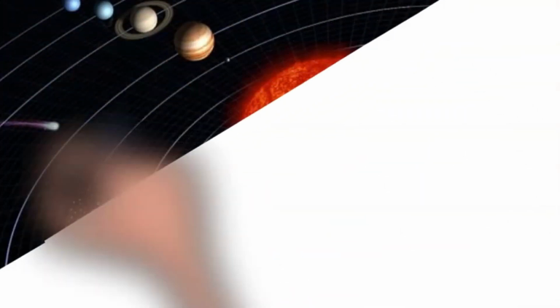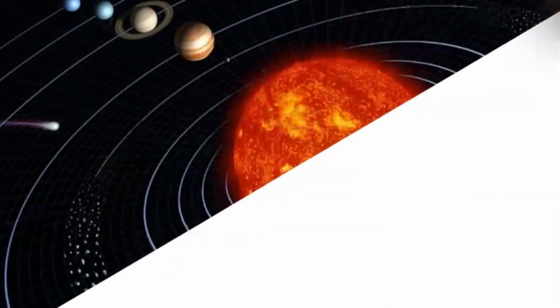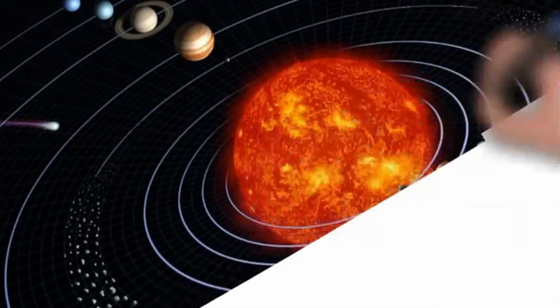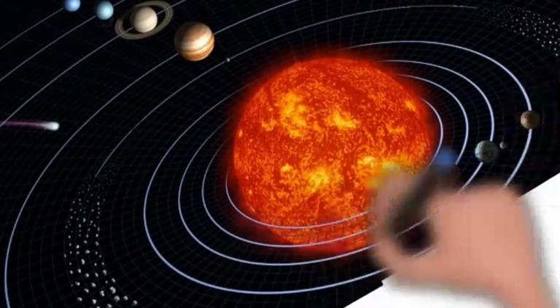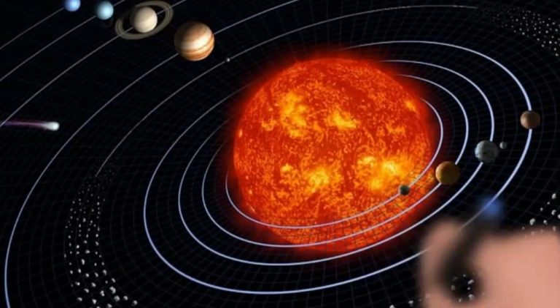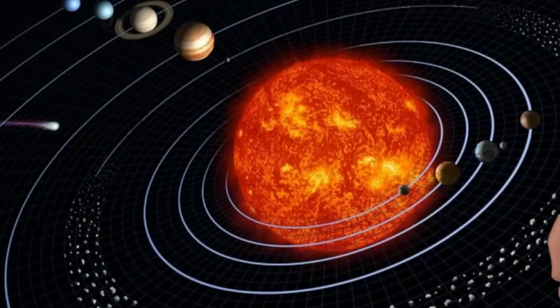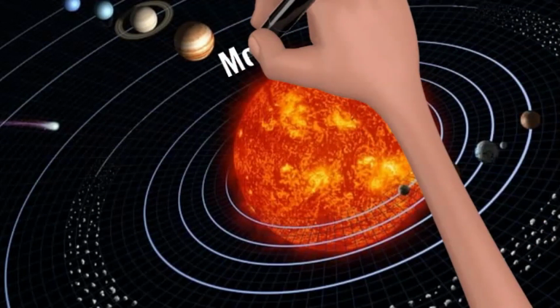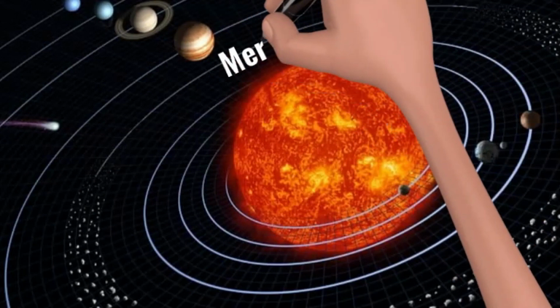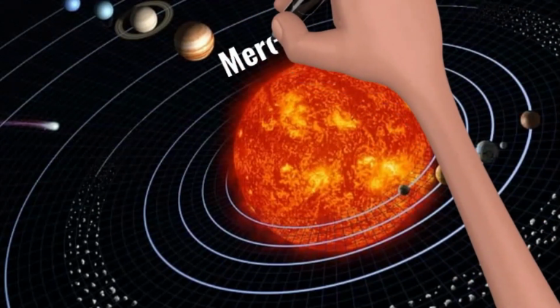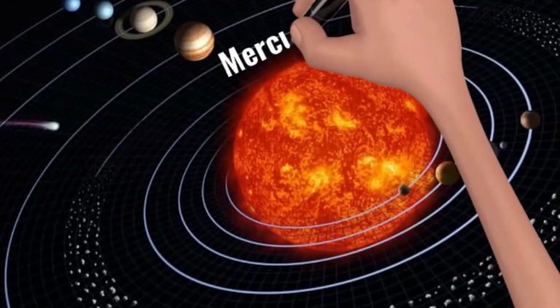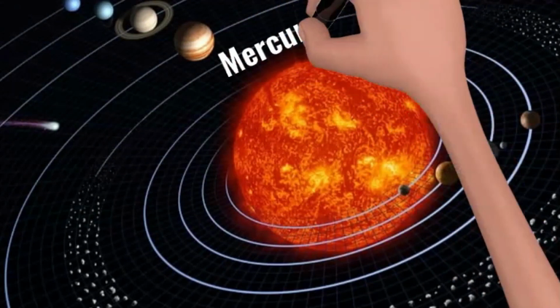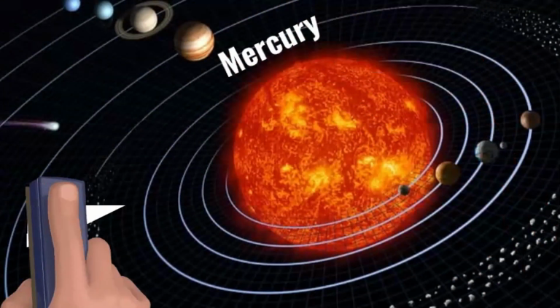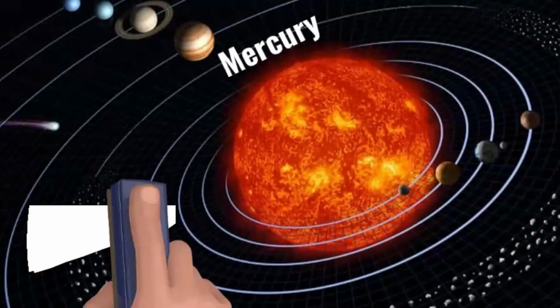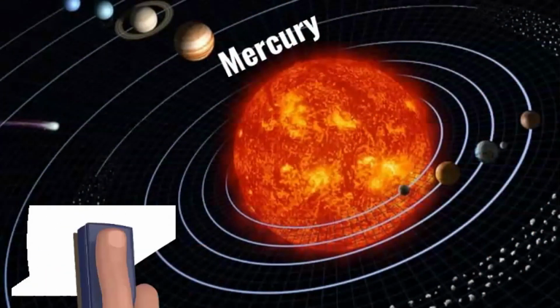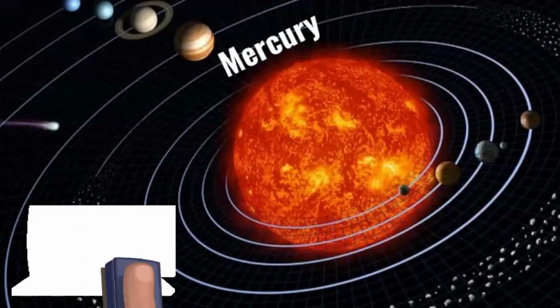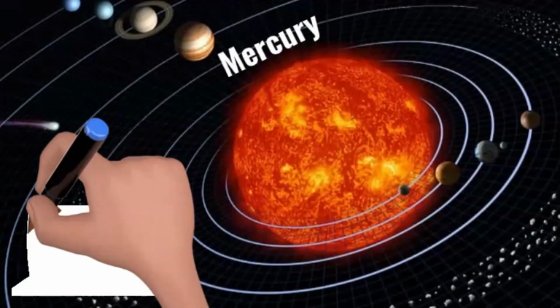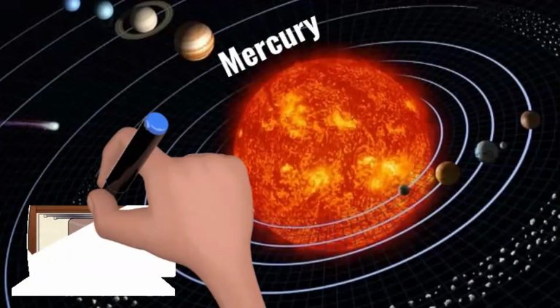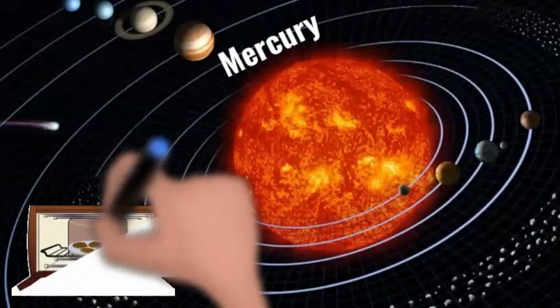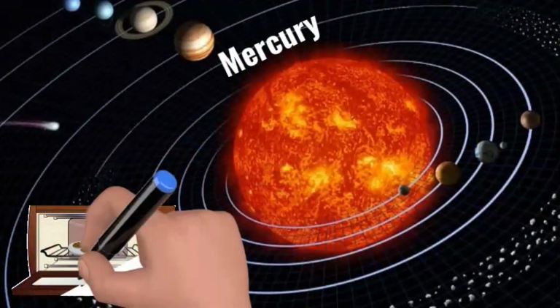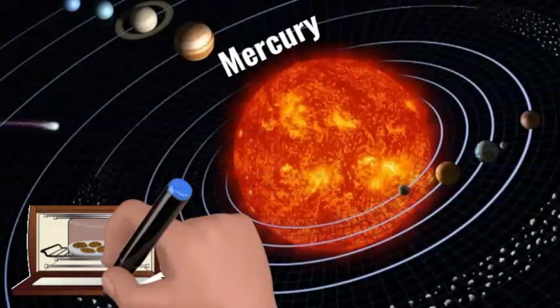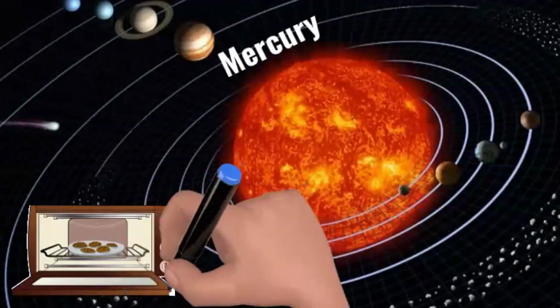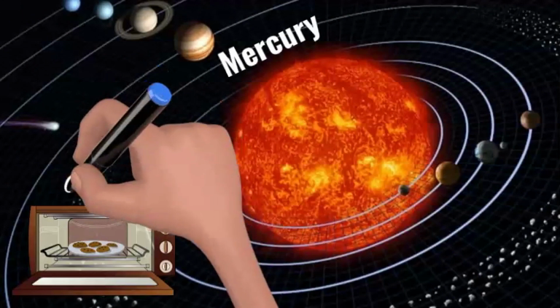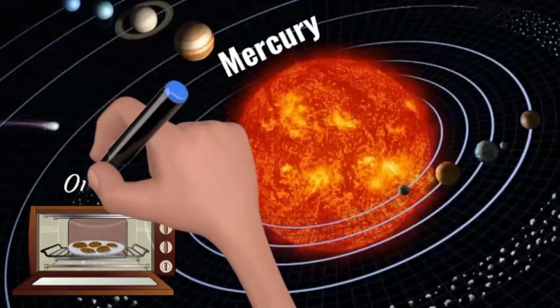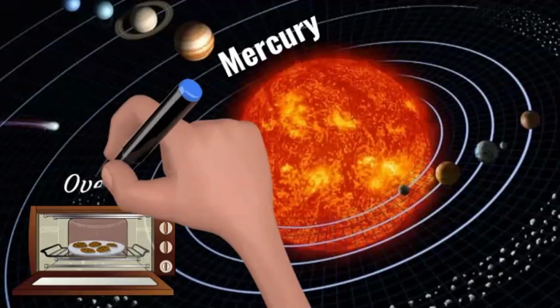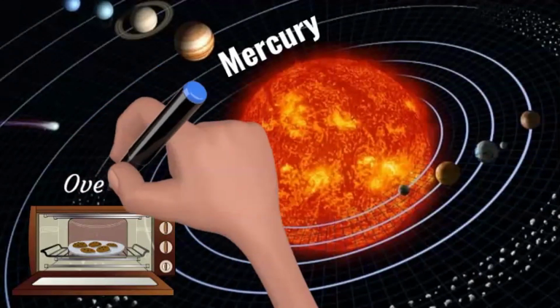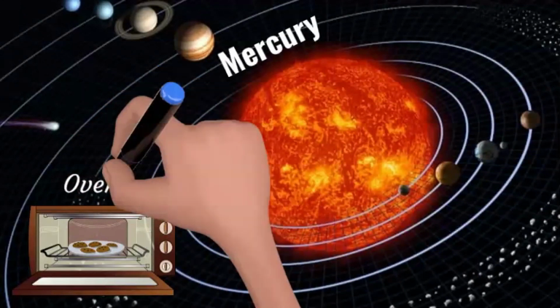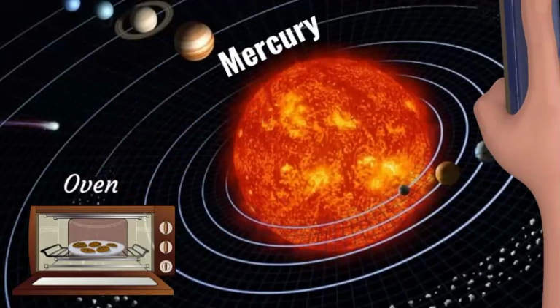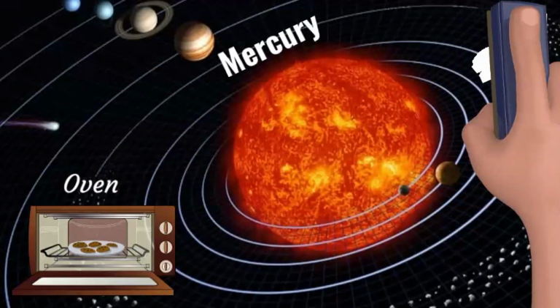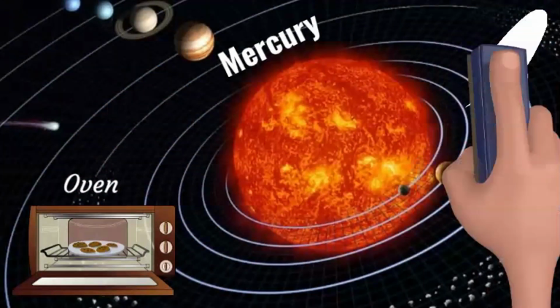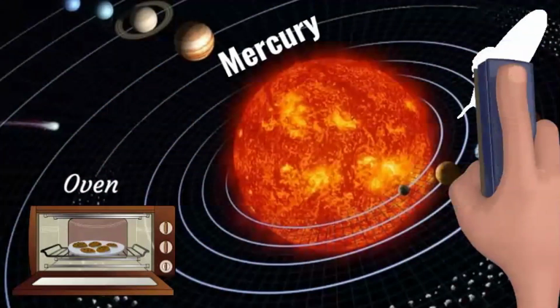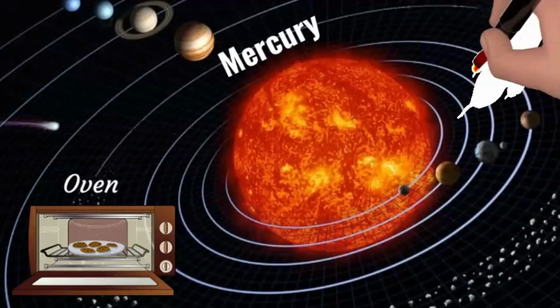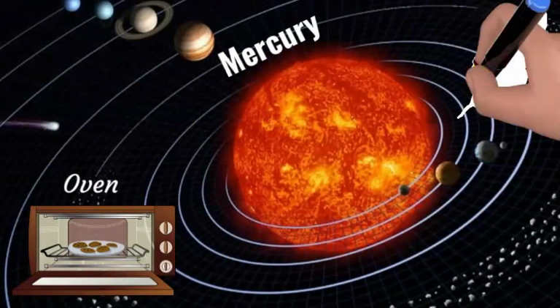Next stop: Mercury! It's the closest planet to the Sun, and it's hotter than an oven during a baking contest. But don't worry — we'll just say a quick hello and zoom away.